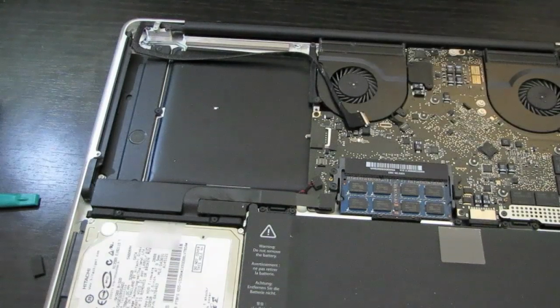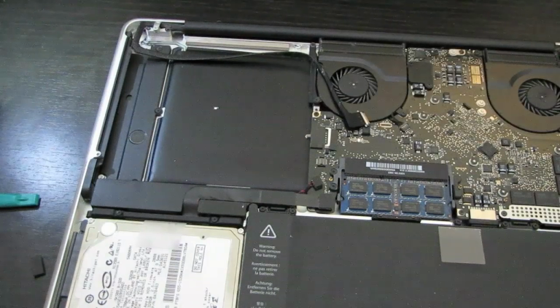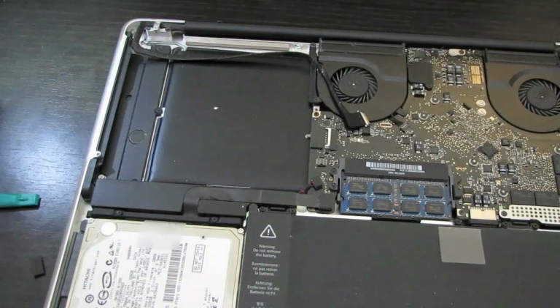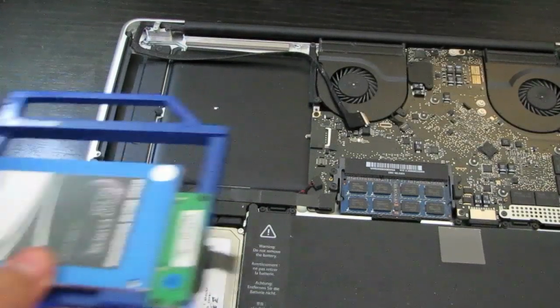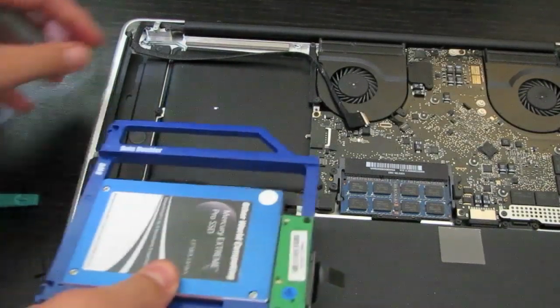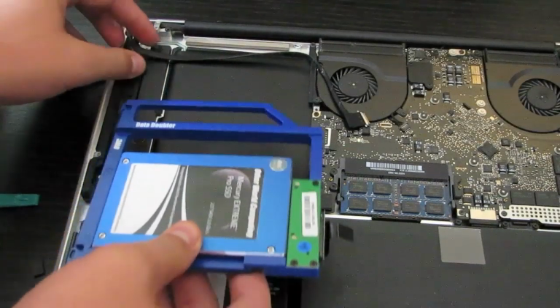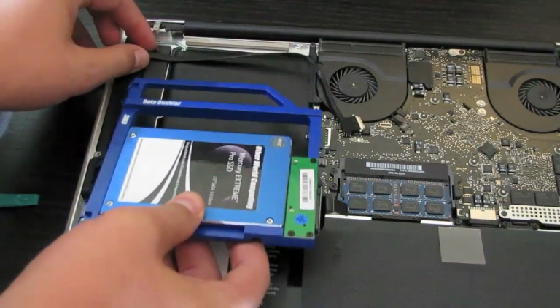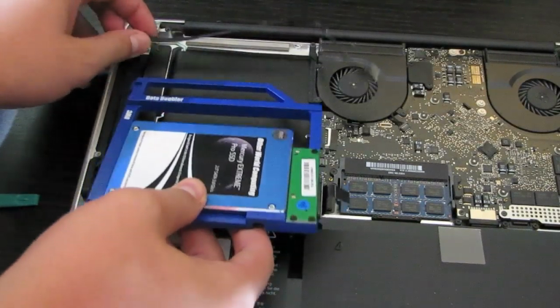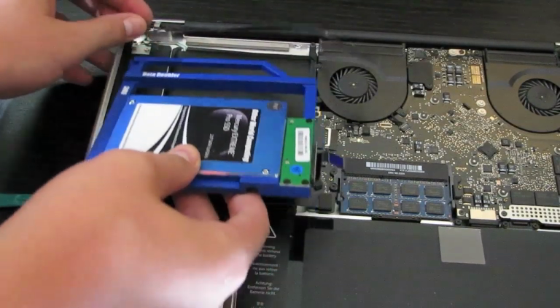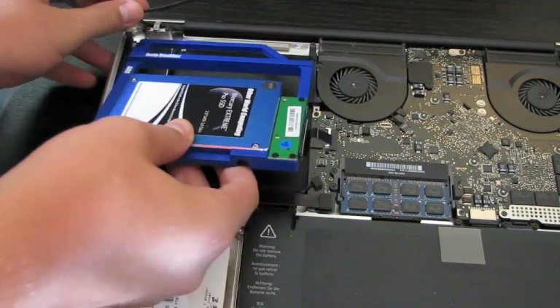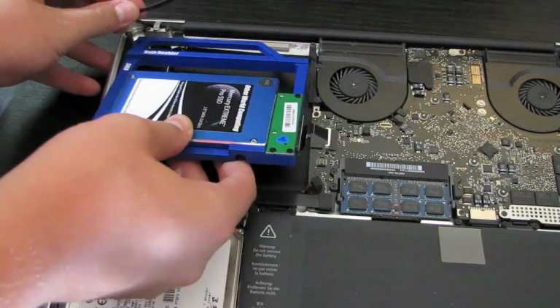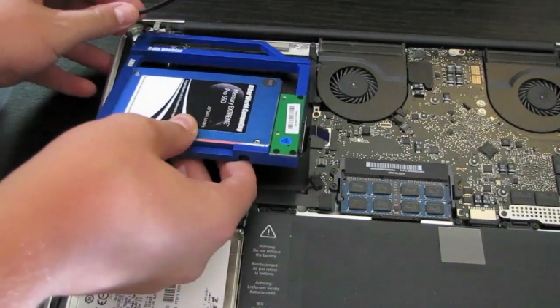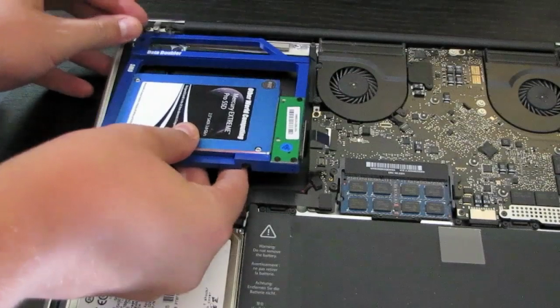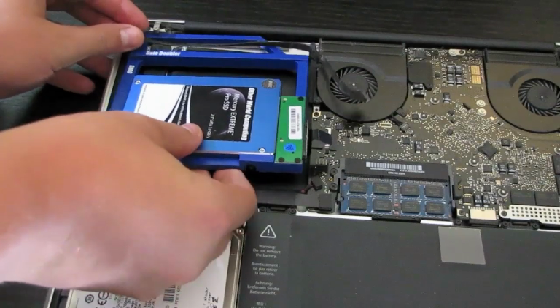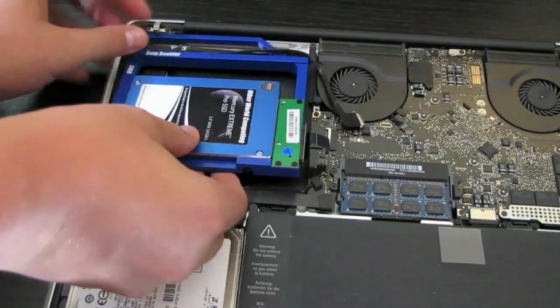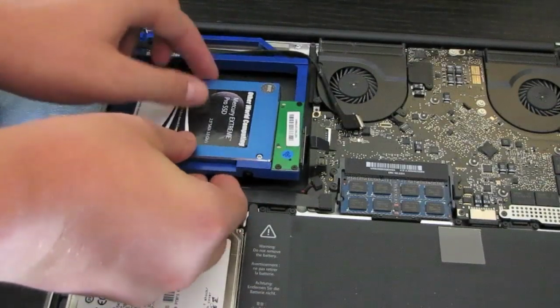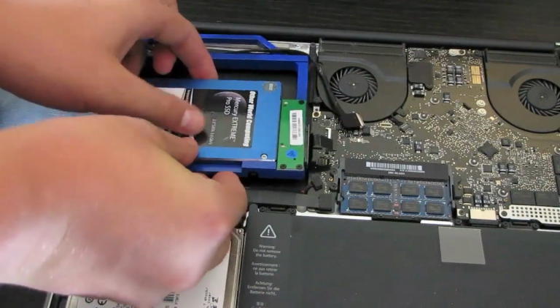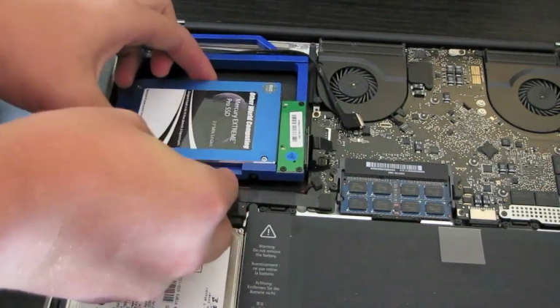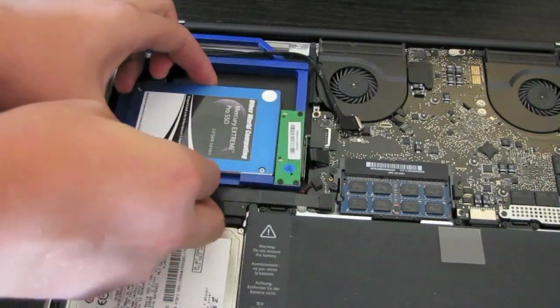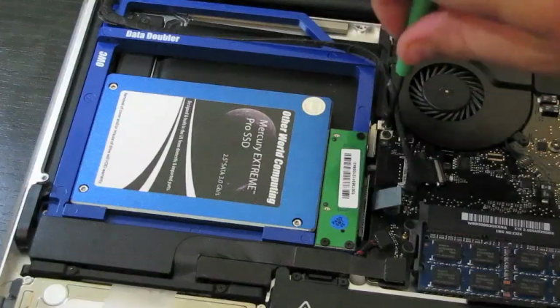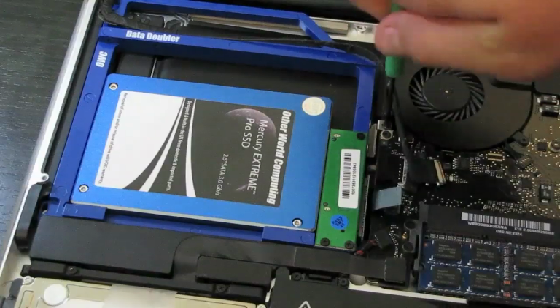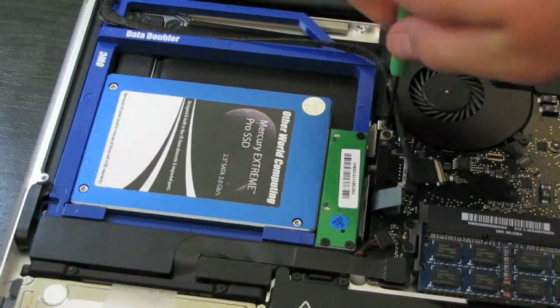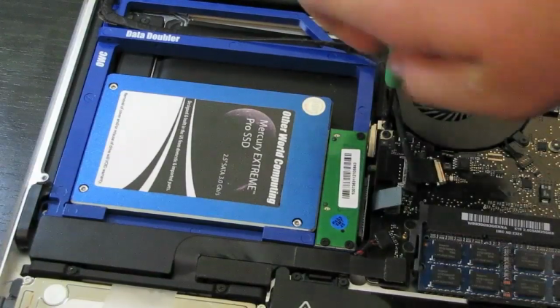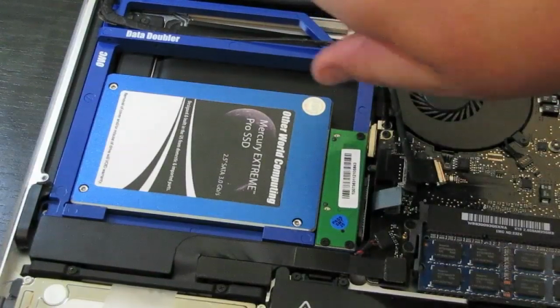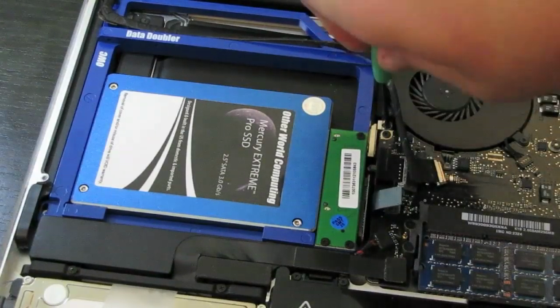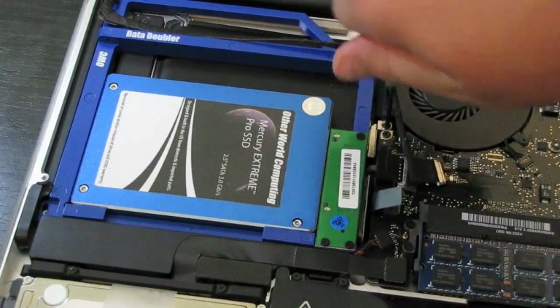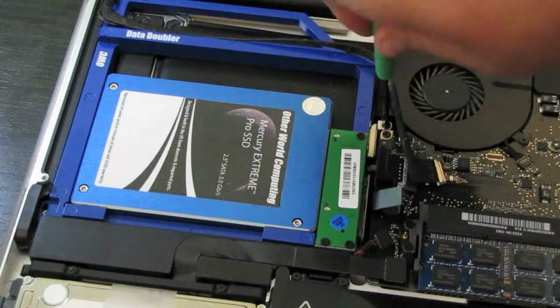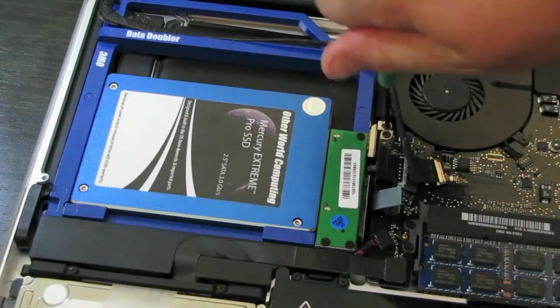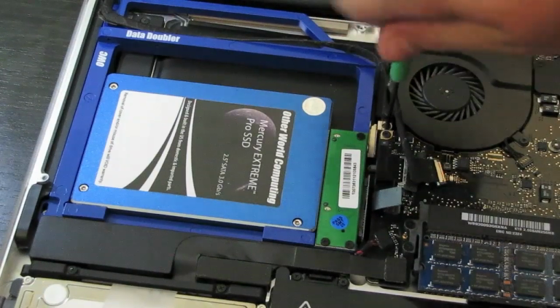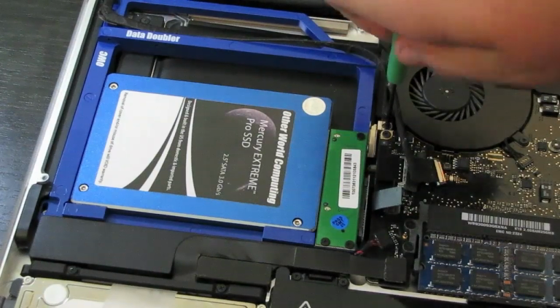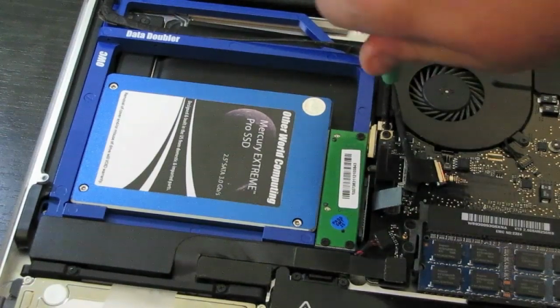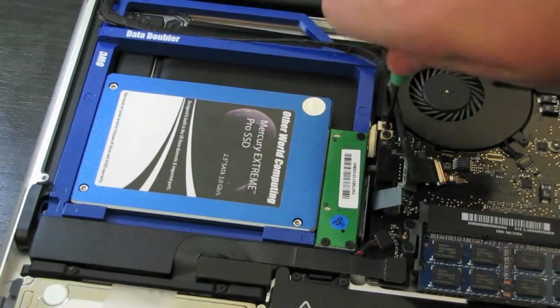Once you've got your old drive out, you can go ahead and pop your new drive in. In this case, I'm putting a storage drive in here. Now you've got to go ahead and put all the screws back in to hold the drive in that you just took out.